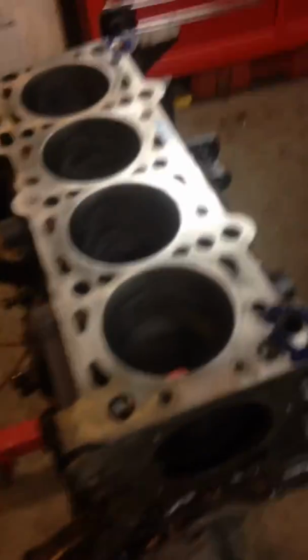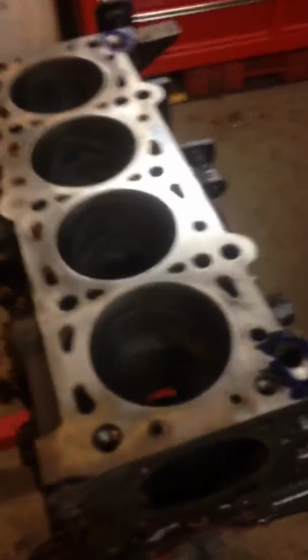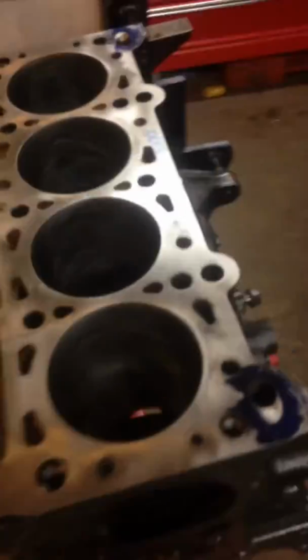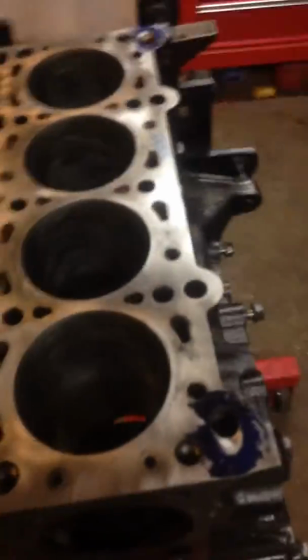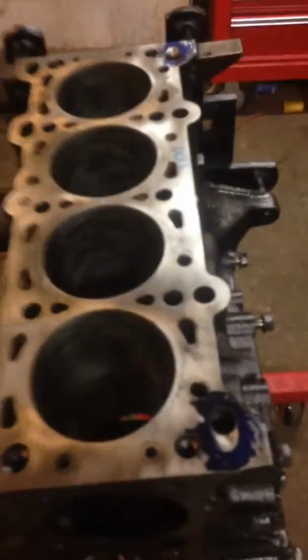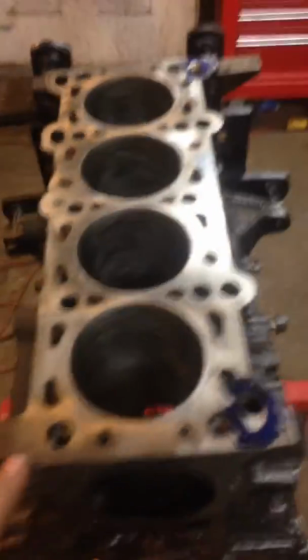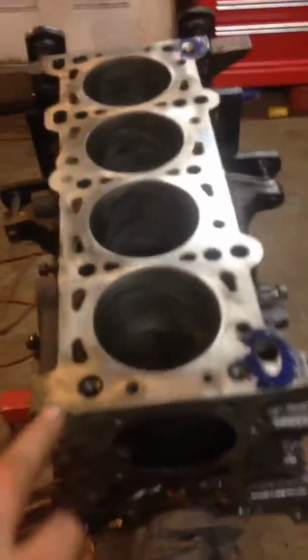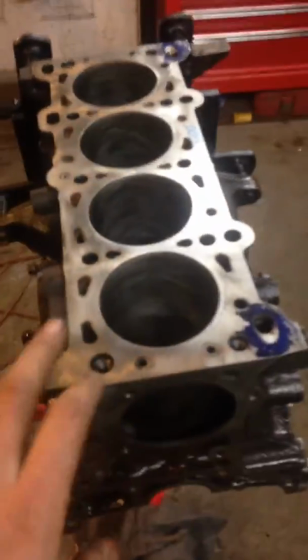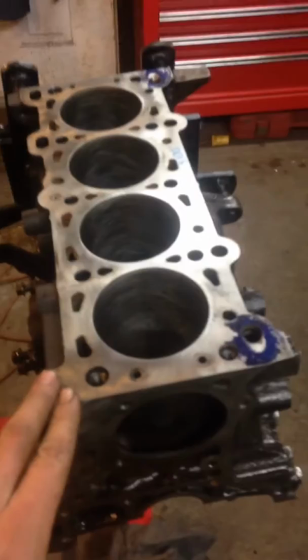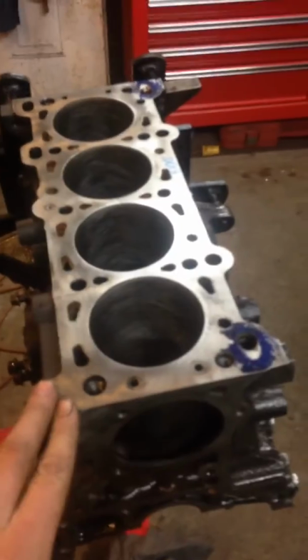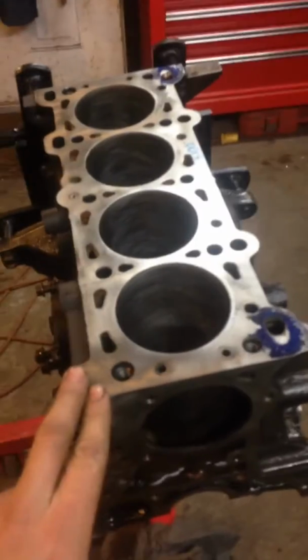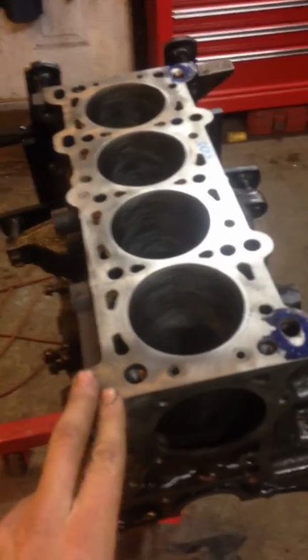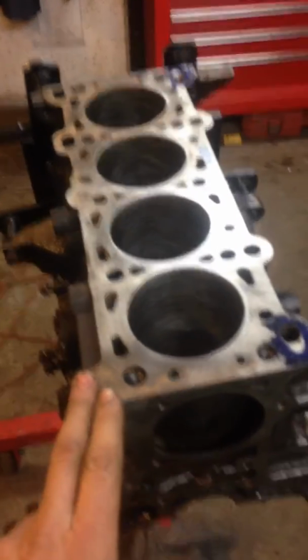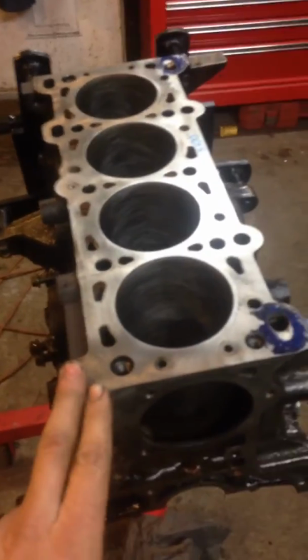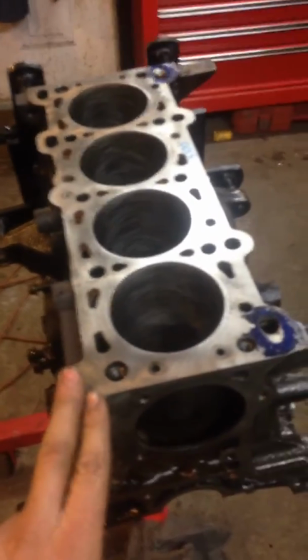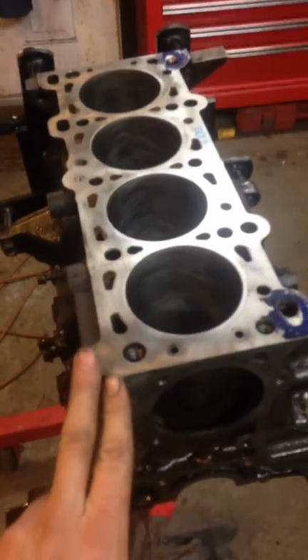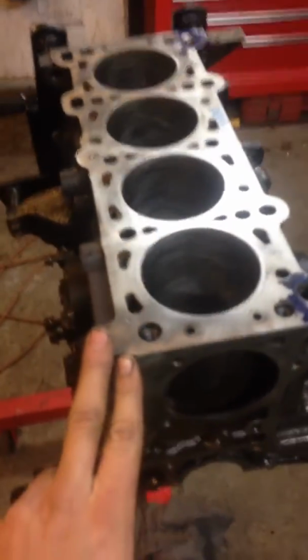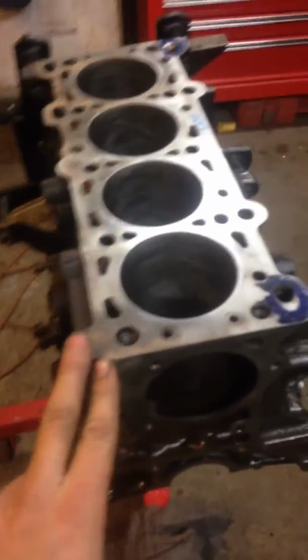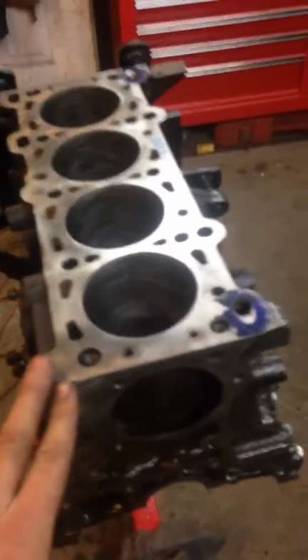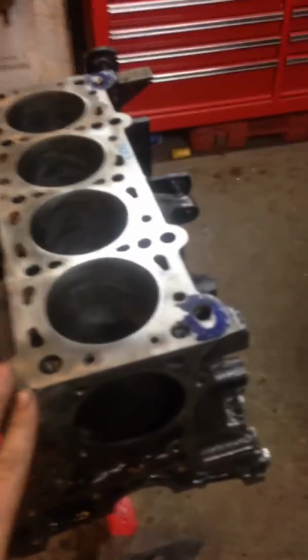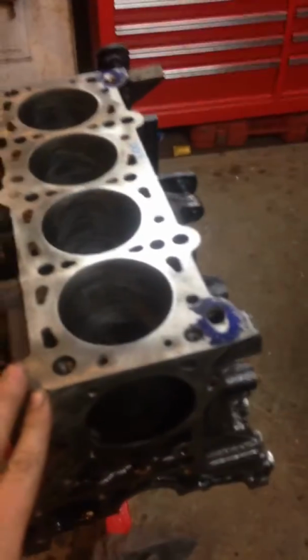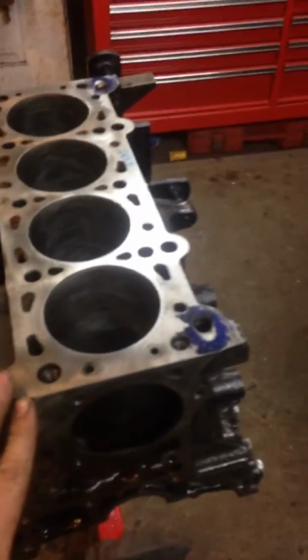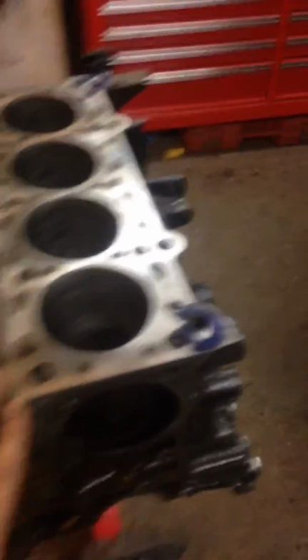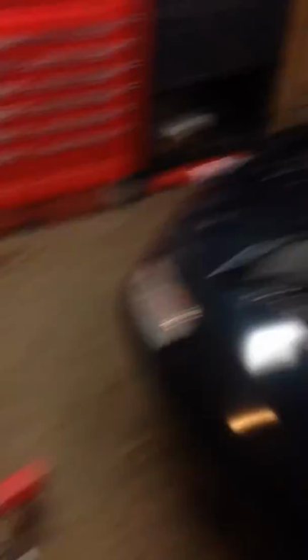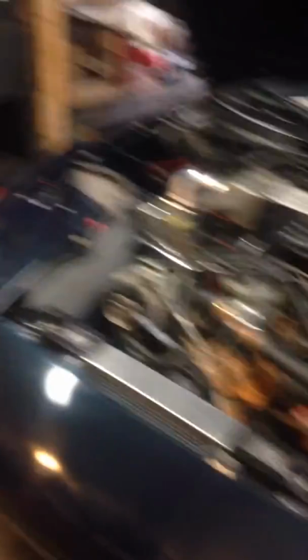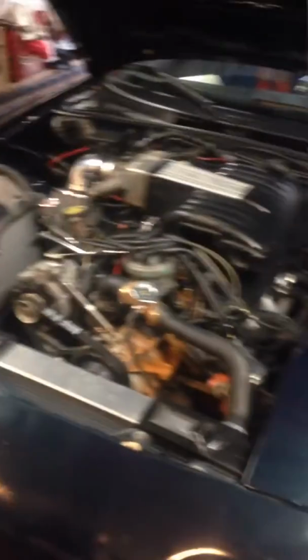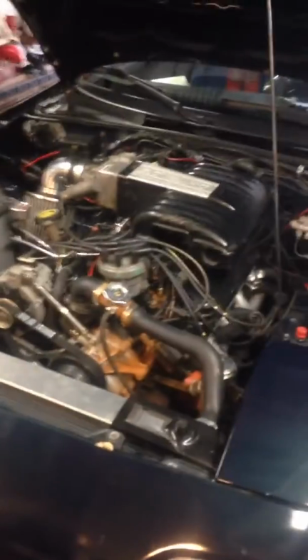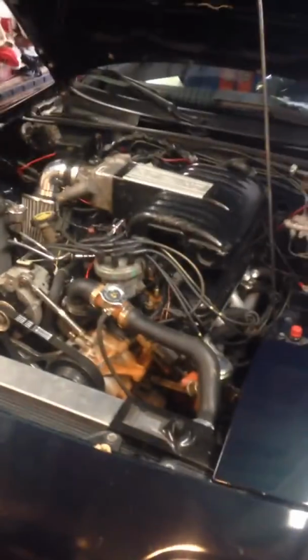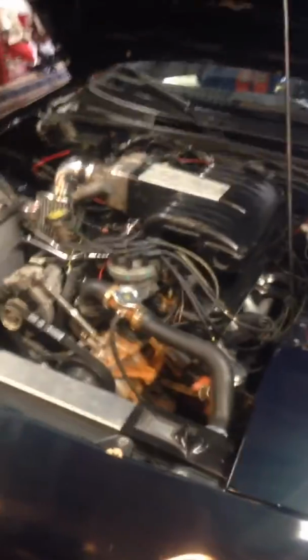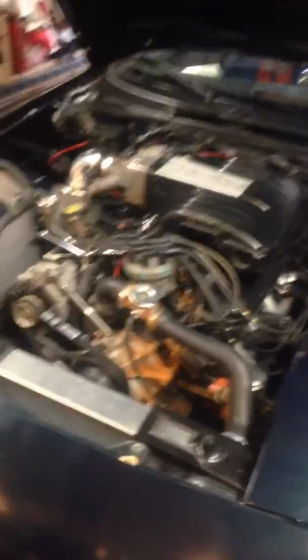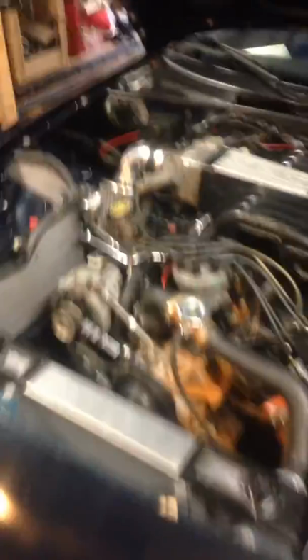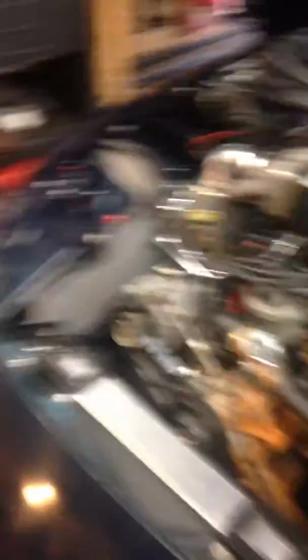Here's a quick video of this 1.8 Miata BP block, or a Ford Escort BP block, and it came out of this car. It has a Ford motor in it.